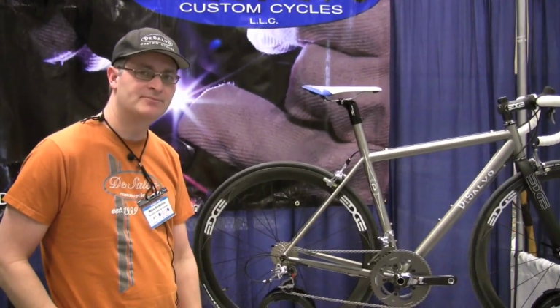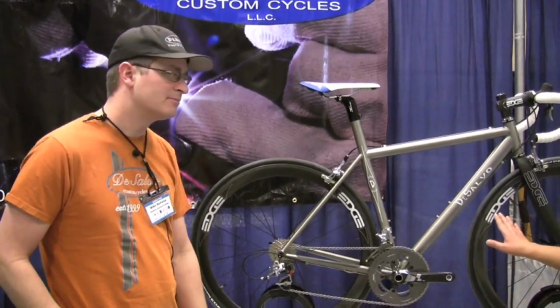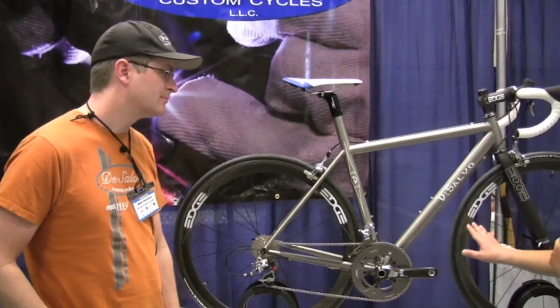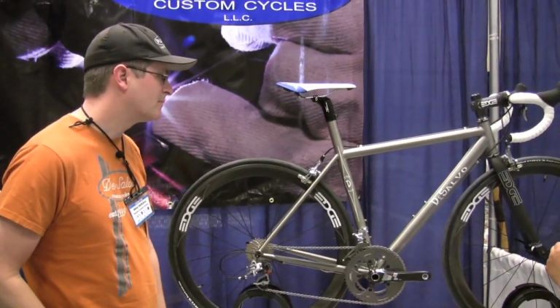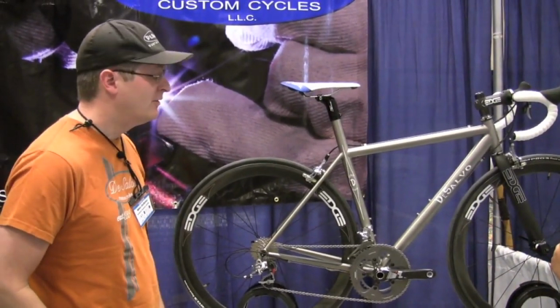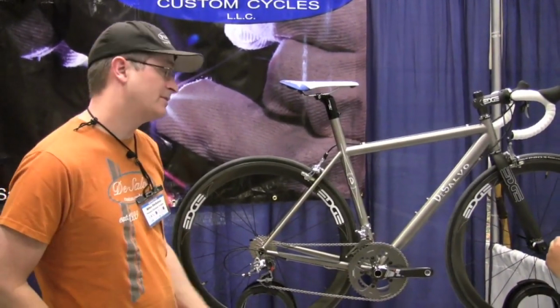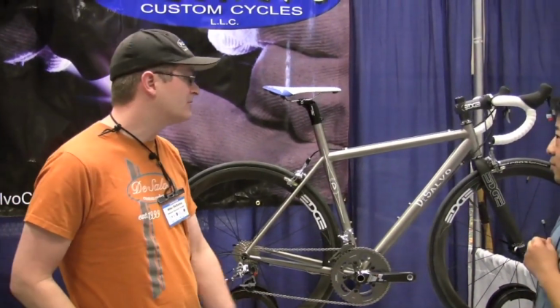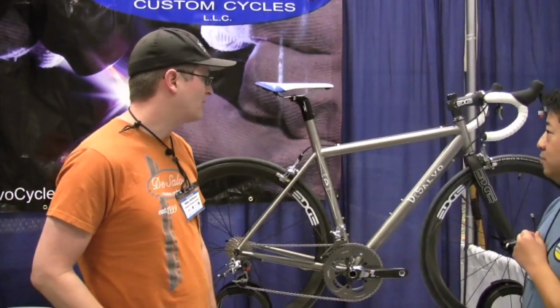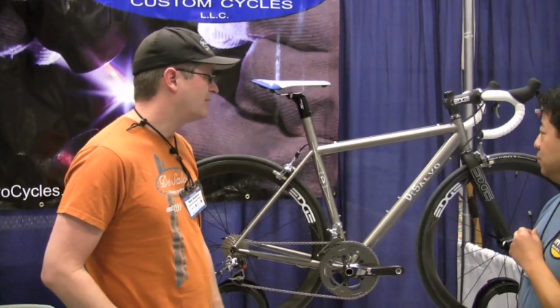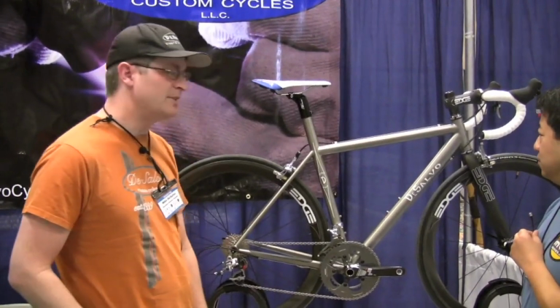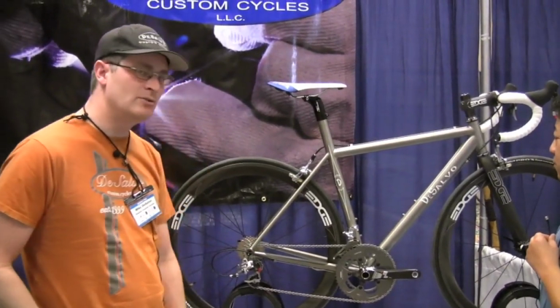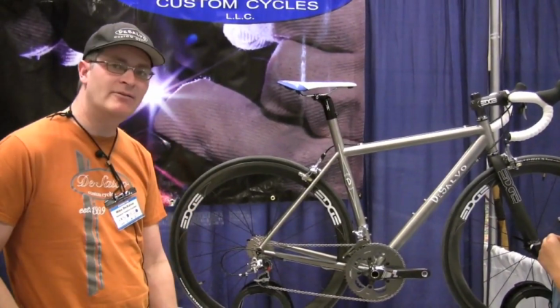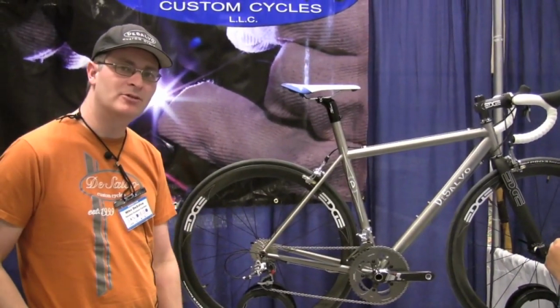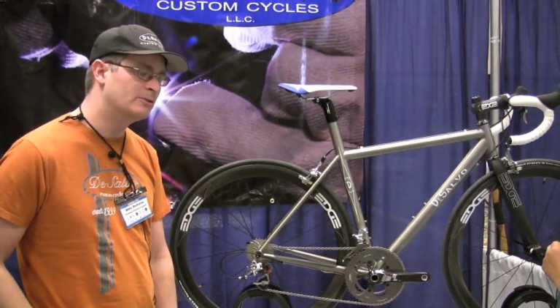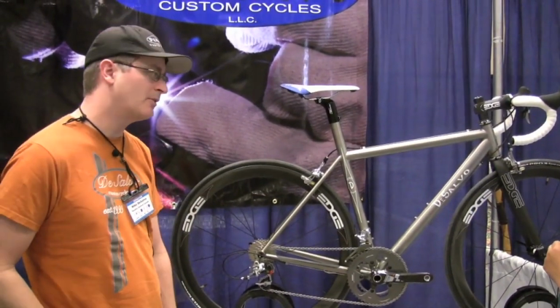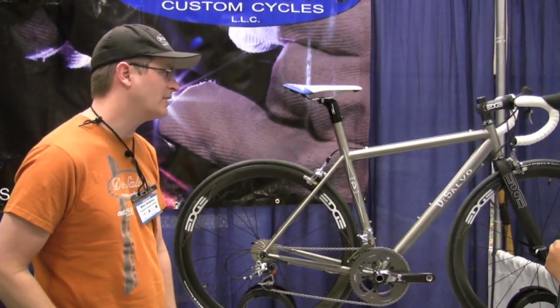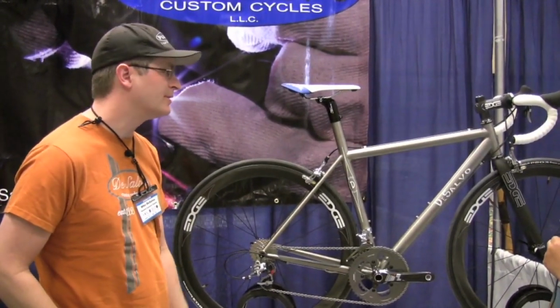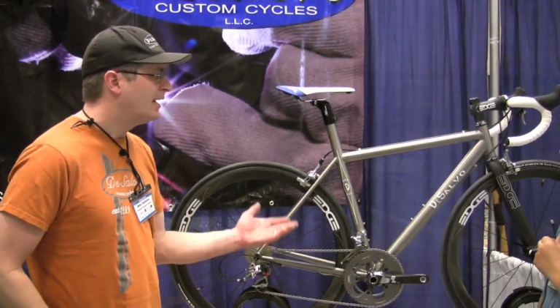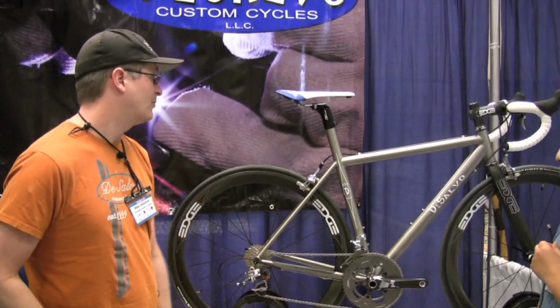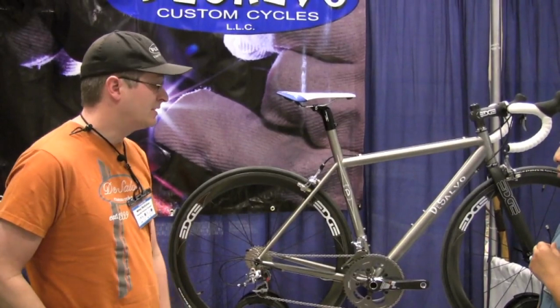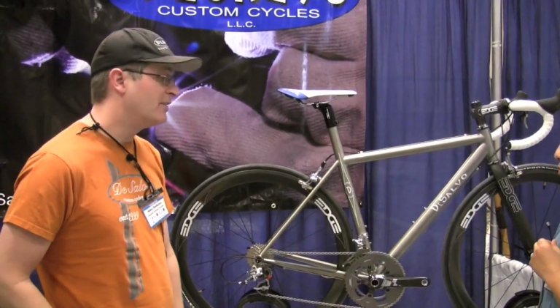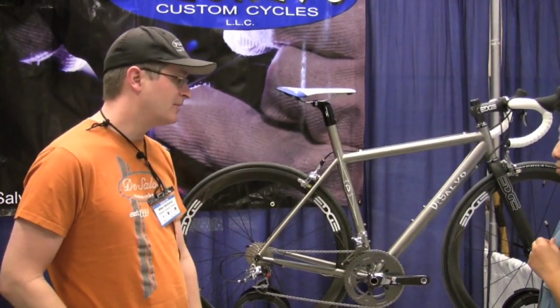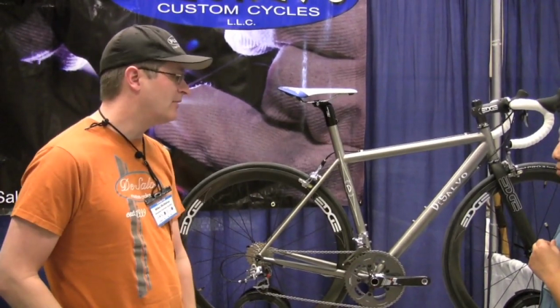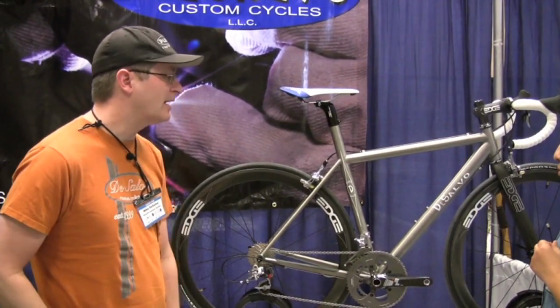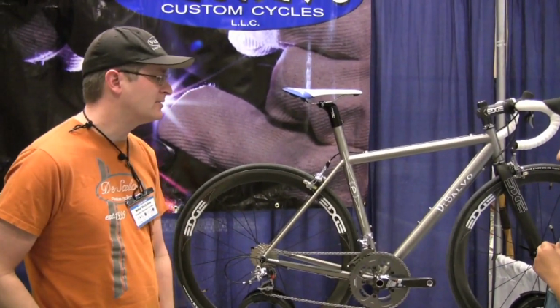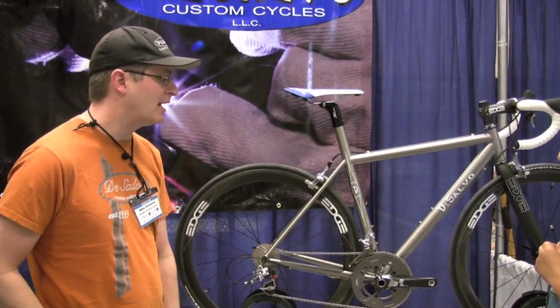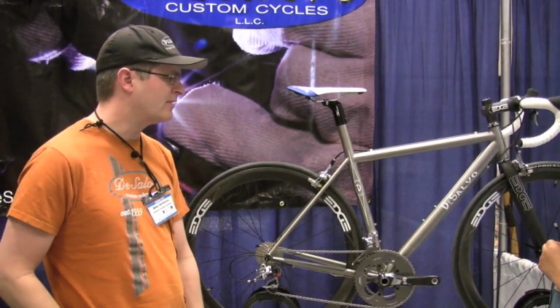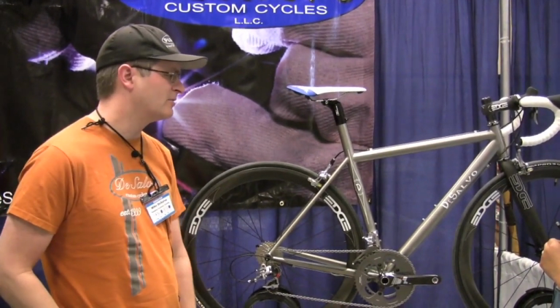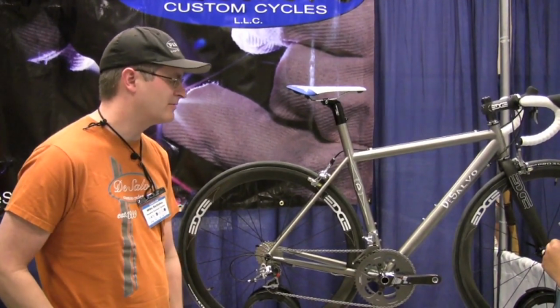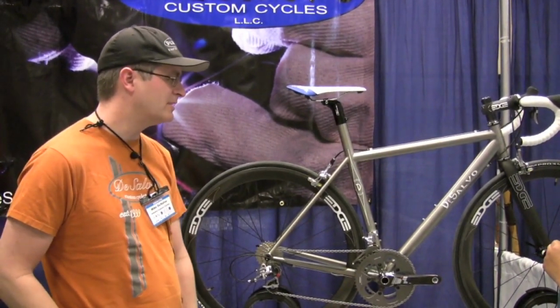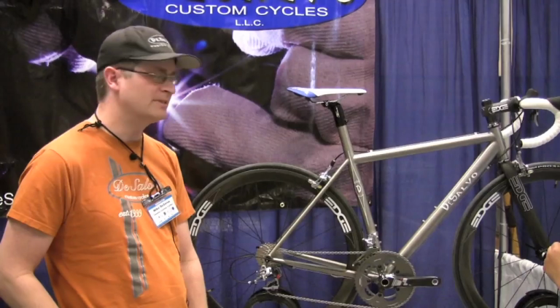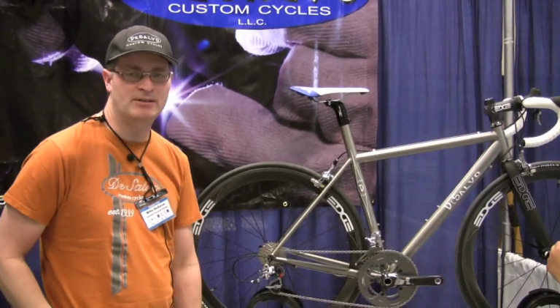That can give us a little more stiffness in the bottom bracket area. What size is this particular frame? This one is definitely a small — it's a 52 and a half top tube, built specifically for a customer. And this one is fairly lightweight as it sits right now; I think it's about 14.6 pounds.